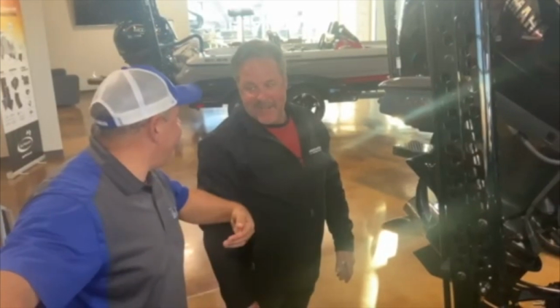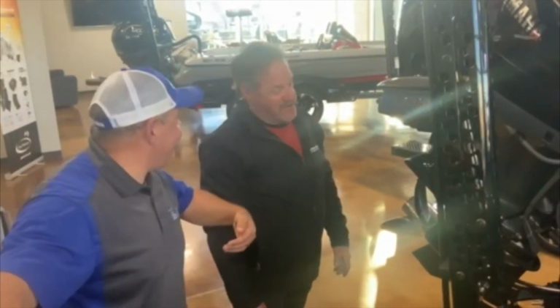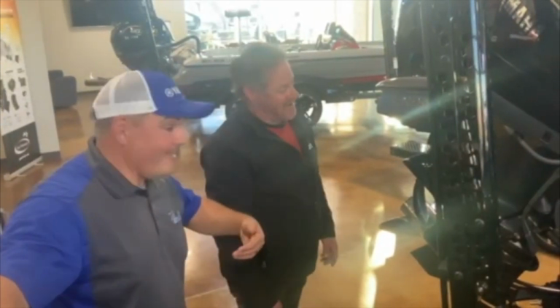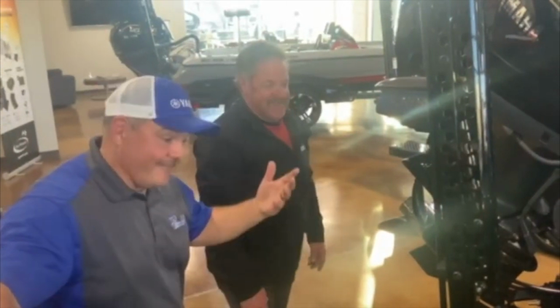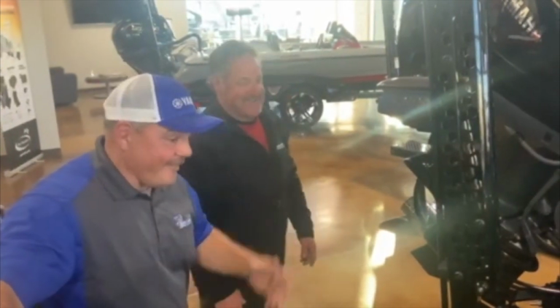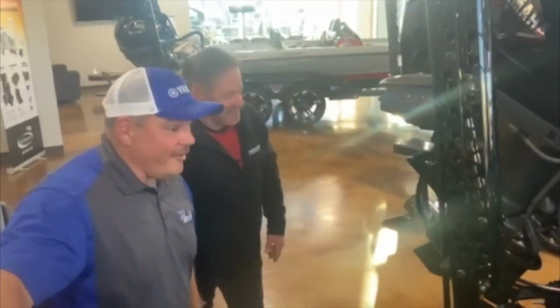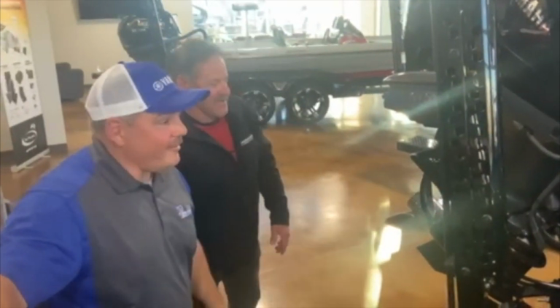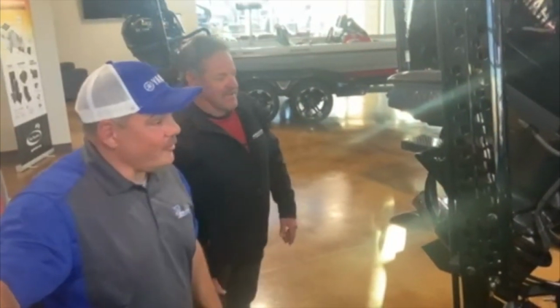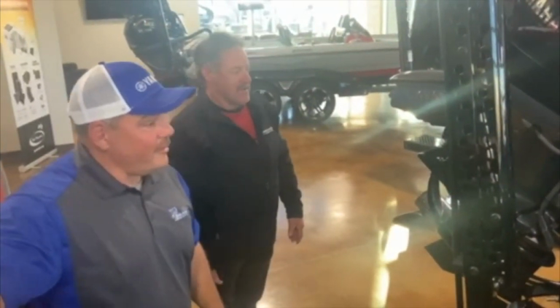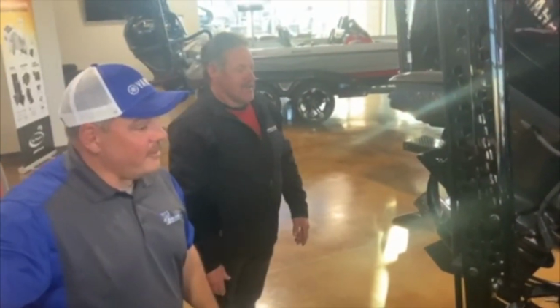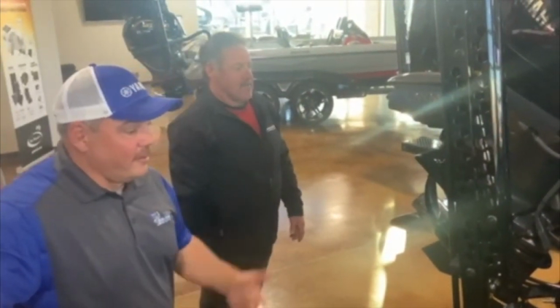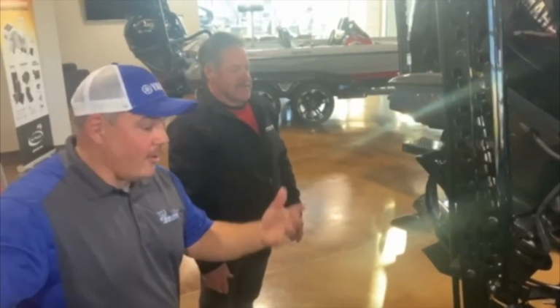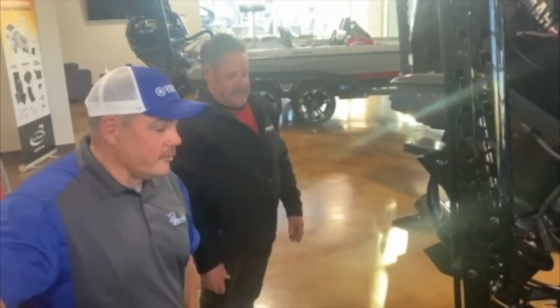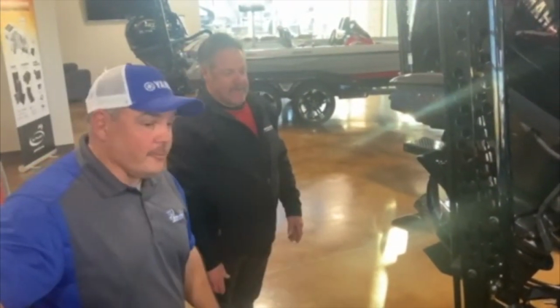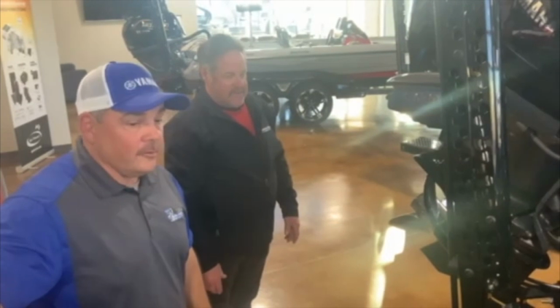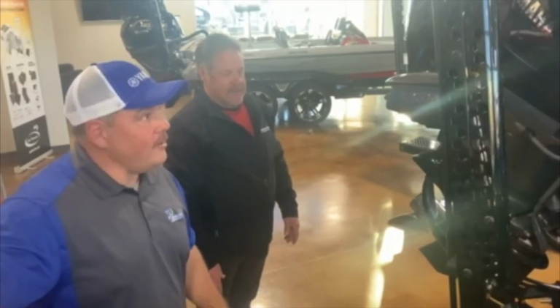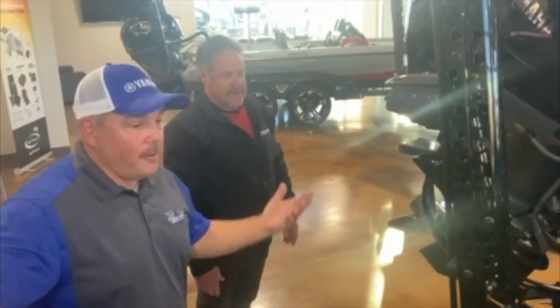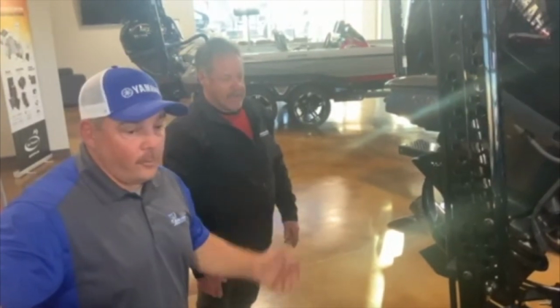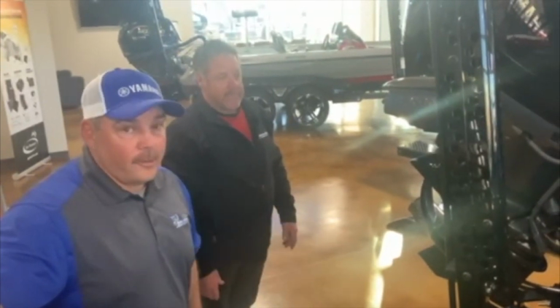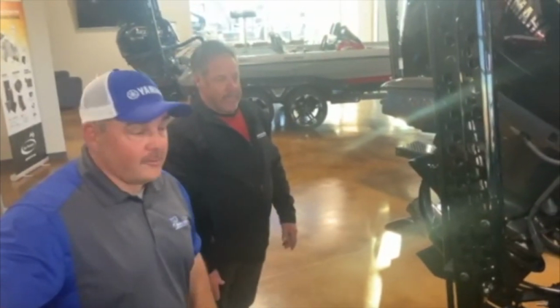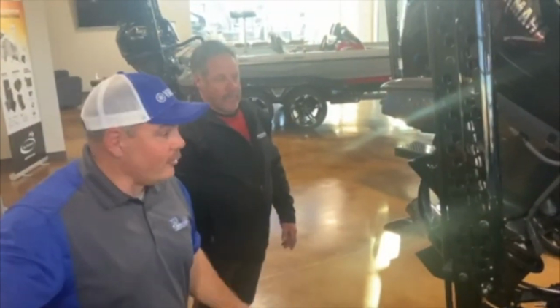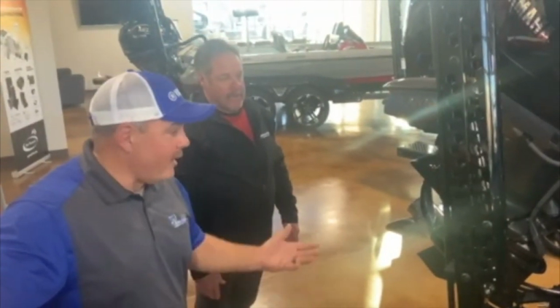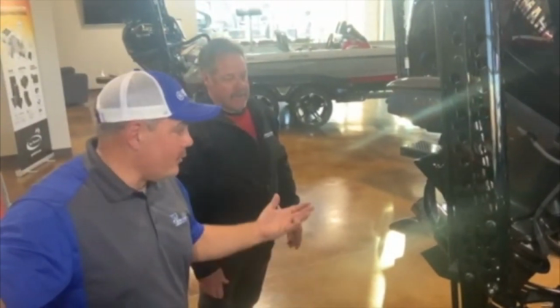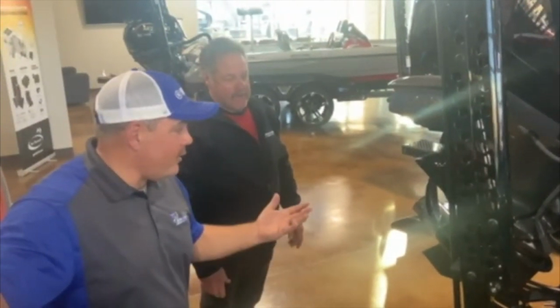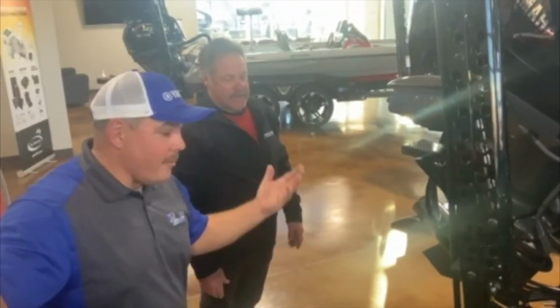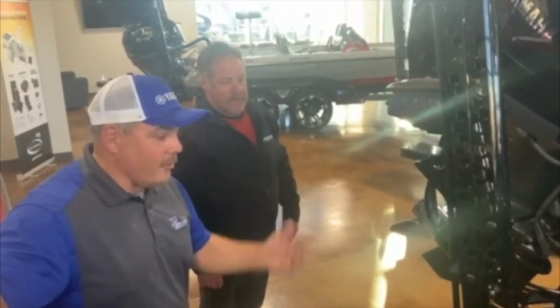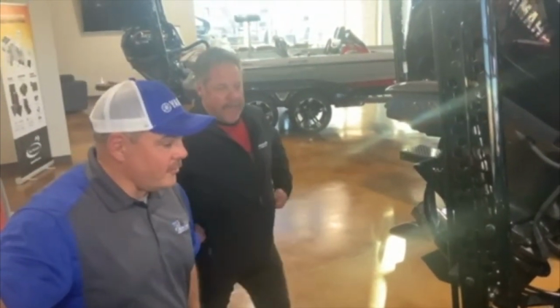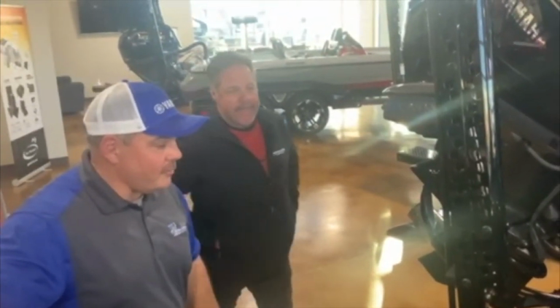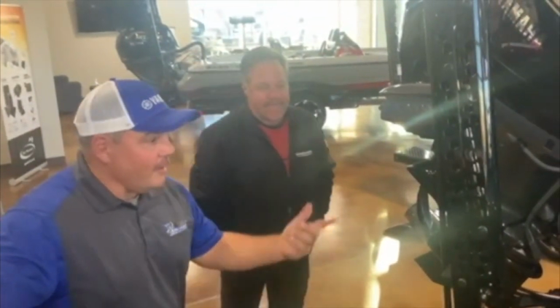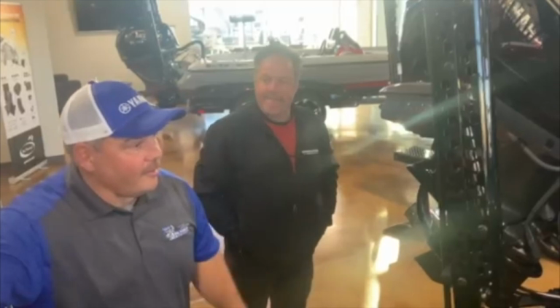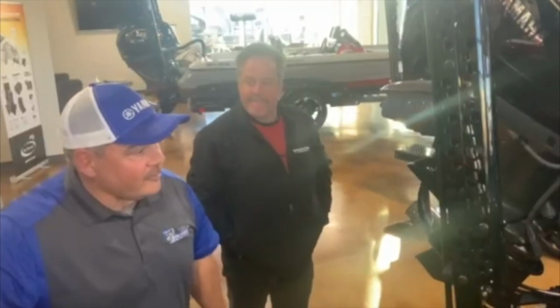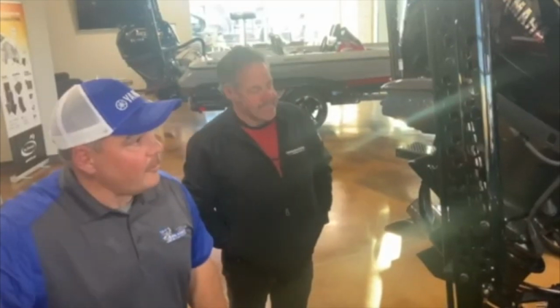That's a pretty good lick, man. I'm telling you, we're excited about that. And it's all between Skeeter, Yamaha, and Orr — that's why it's happening. We're excited about being part of these guys, but I'll let him finish telling them about it.